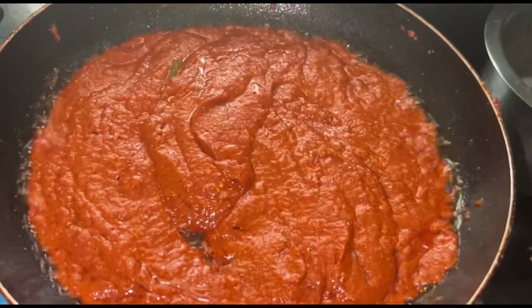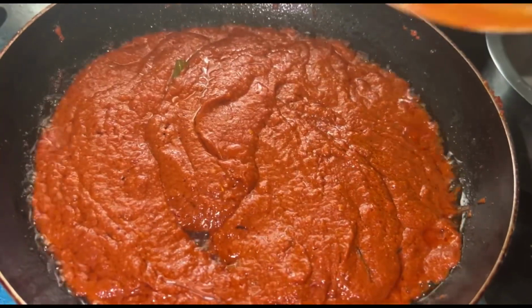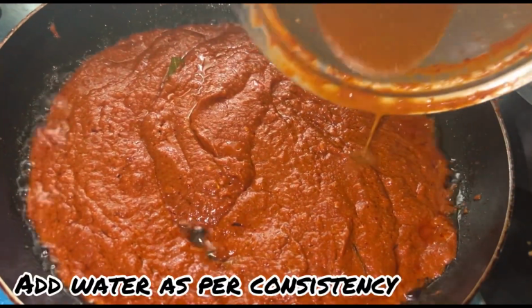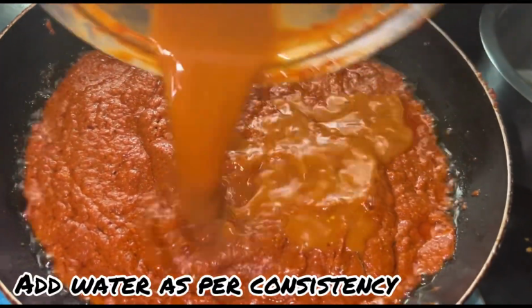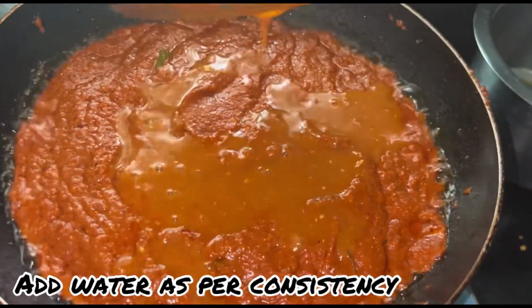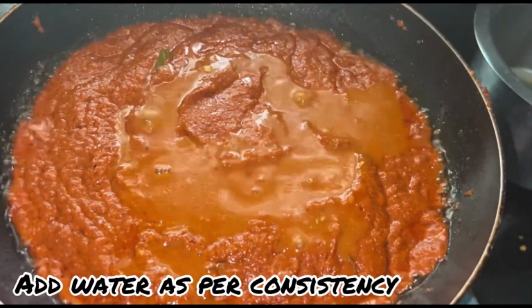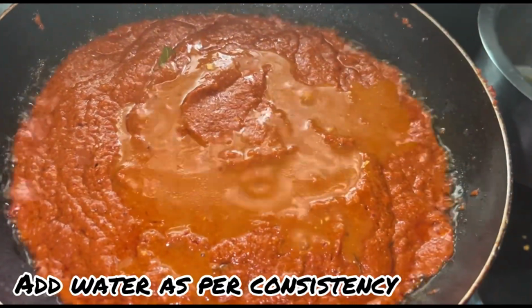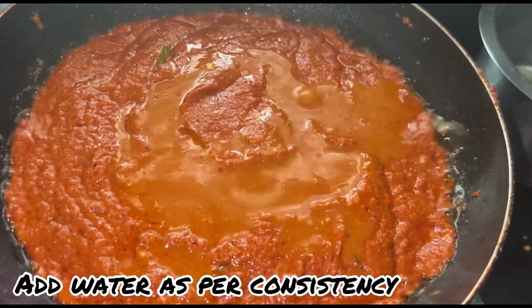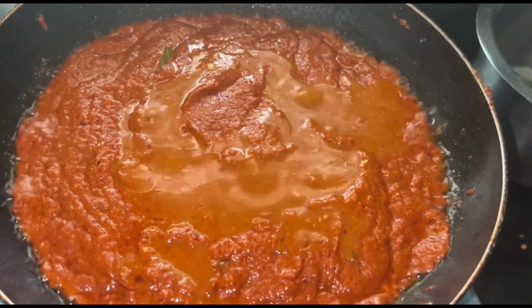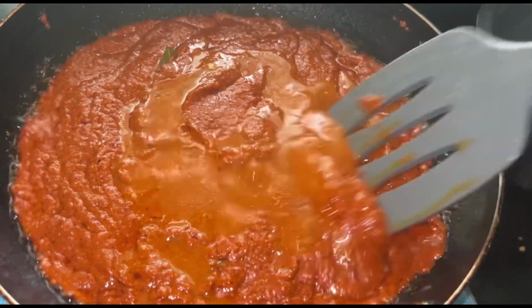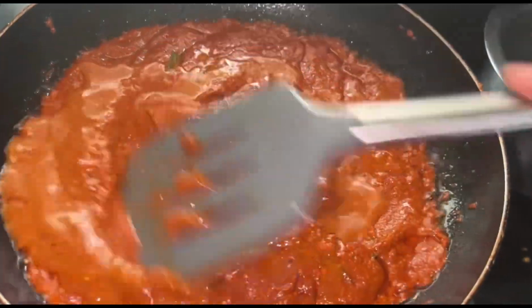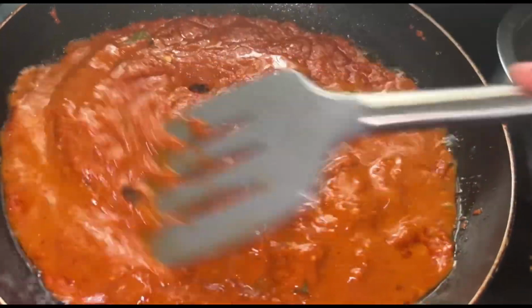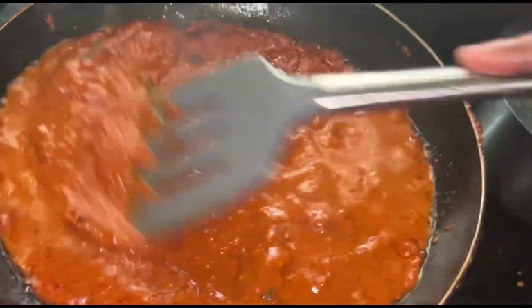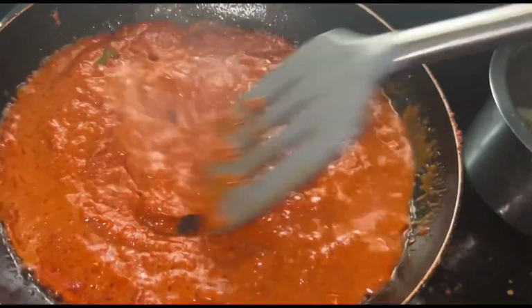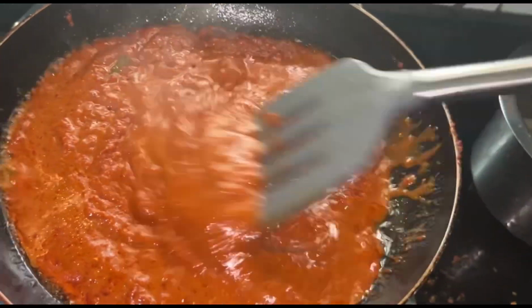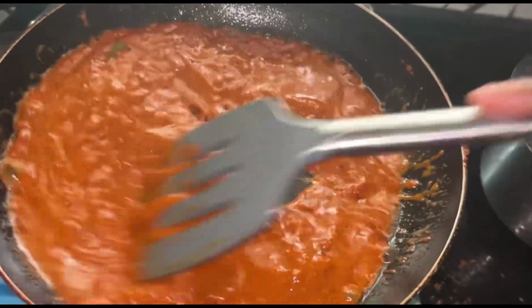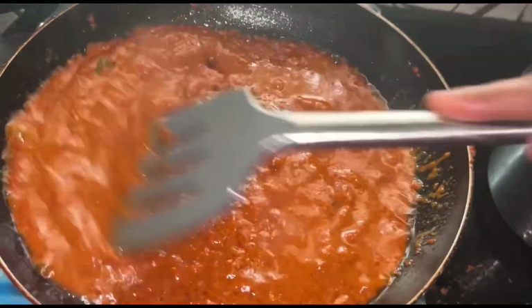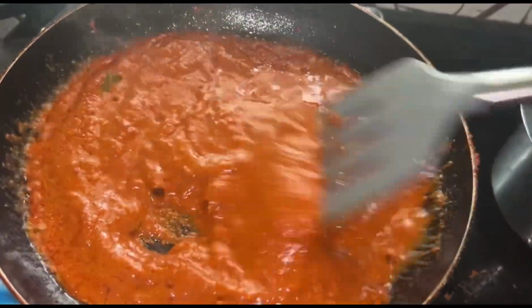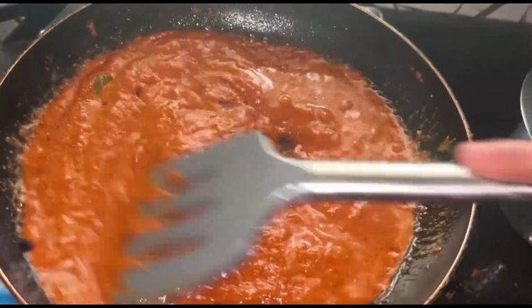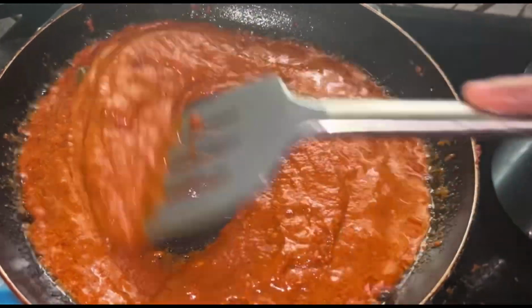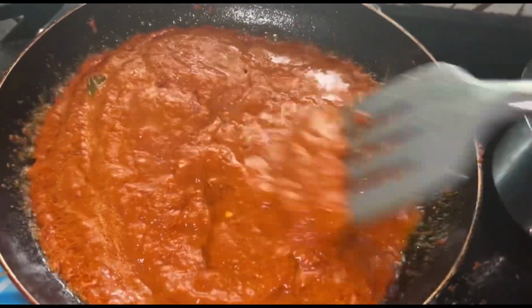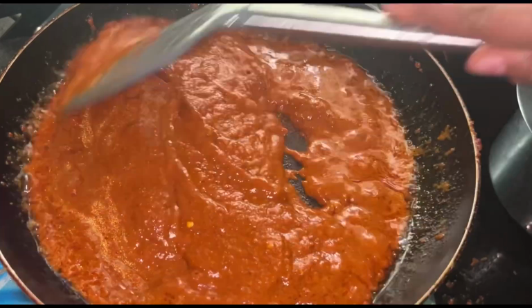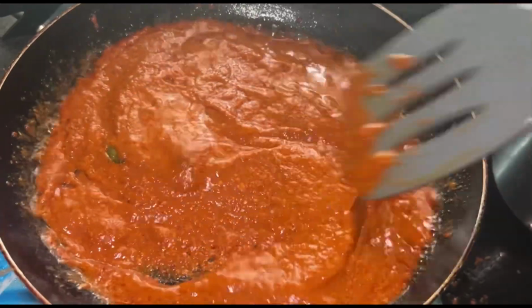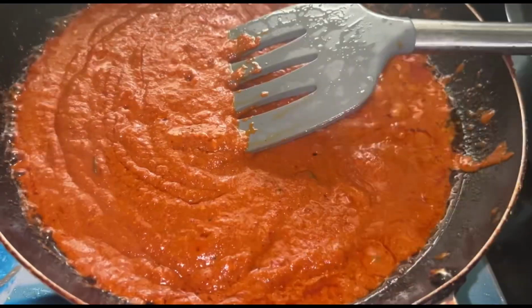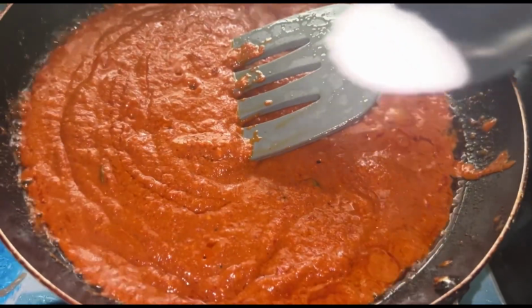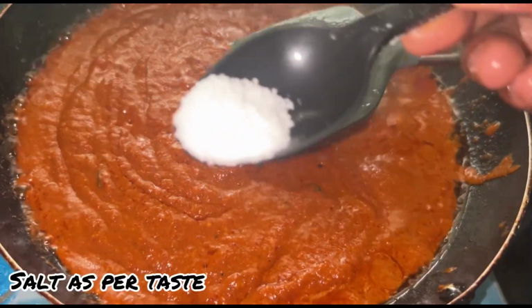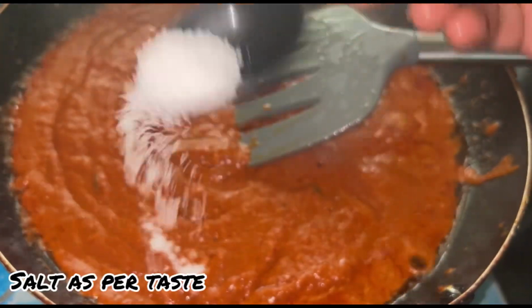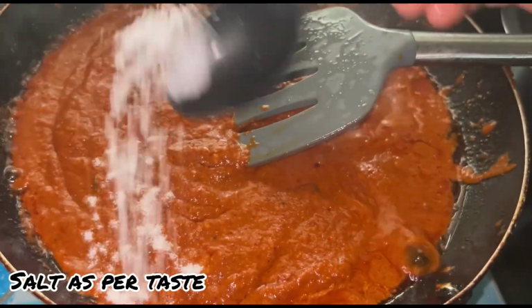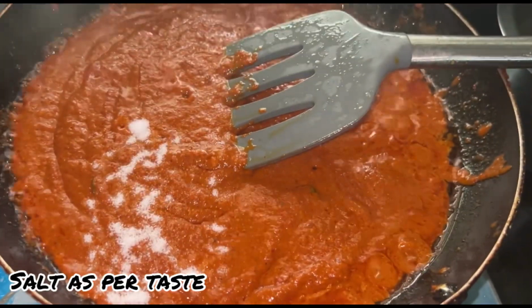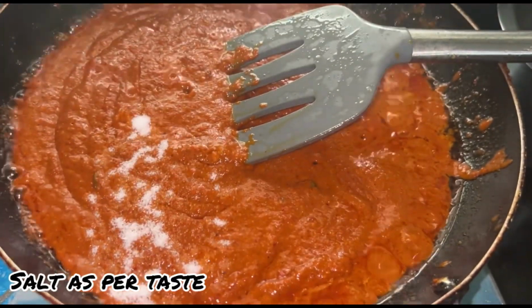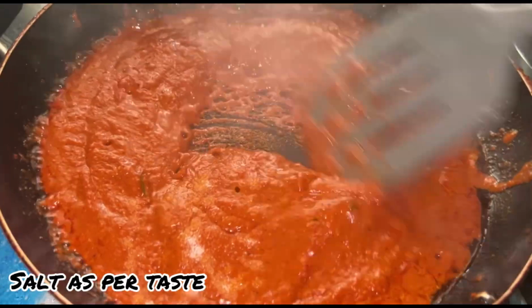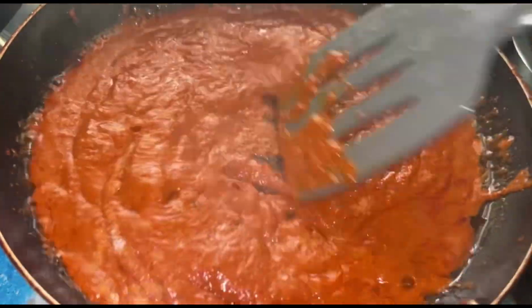Then add the seasoning of the cheese and put on the texture. We will have the consistency according to the dish. There are only two colors in the middle — add milk.